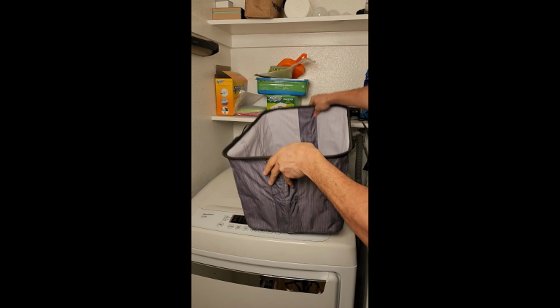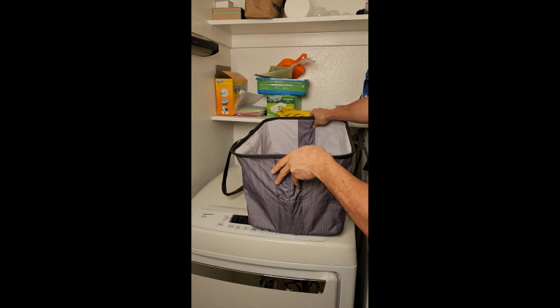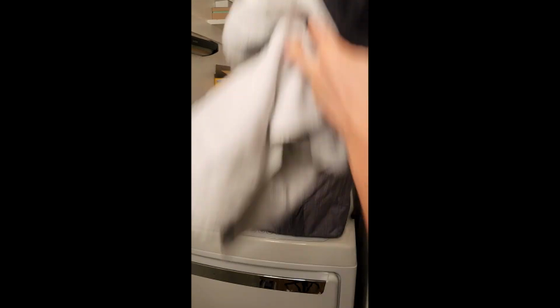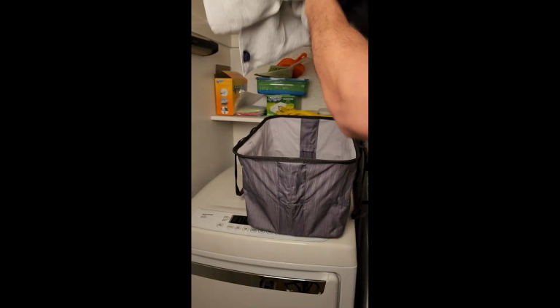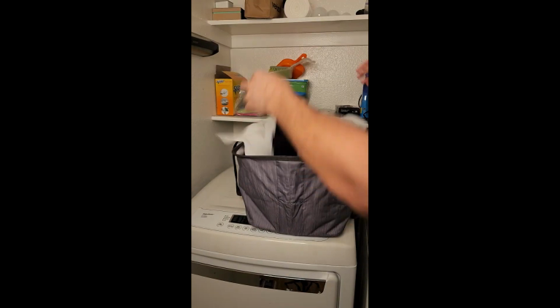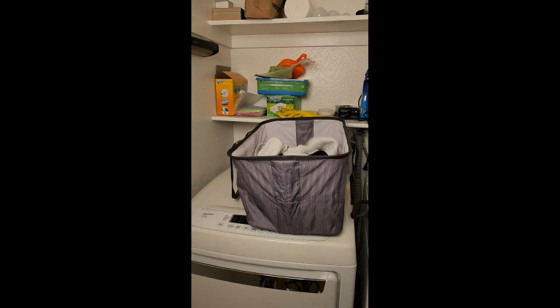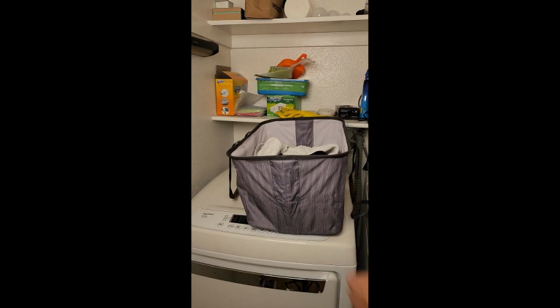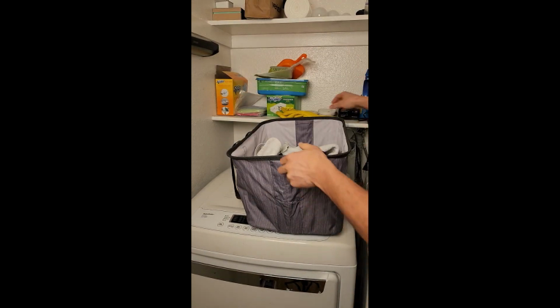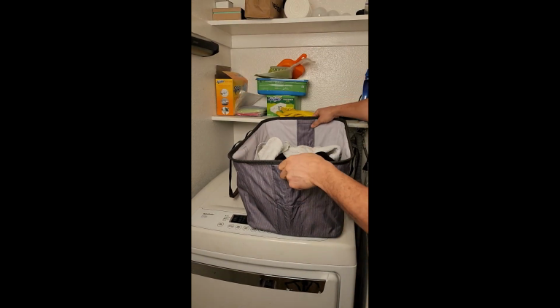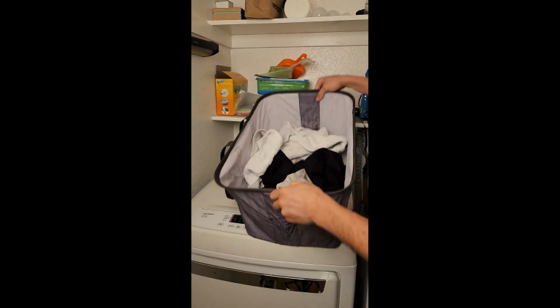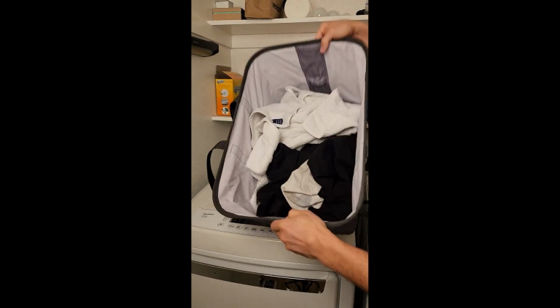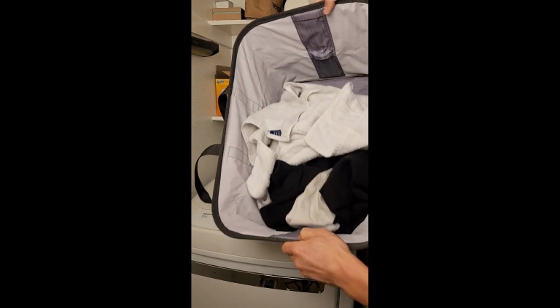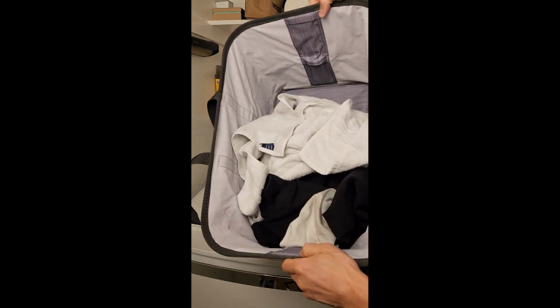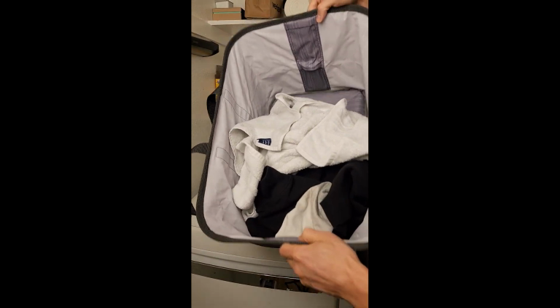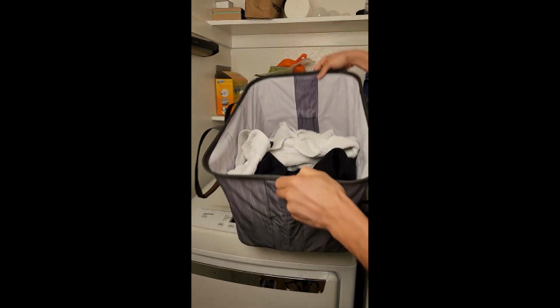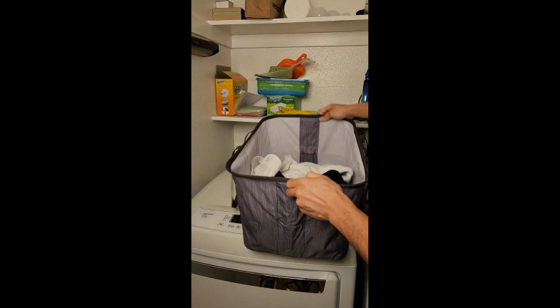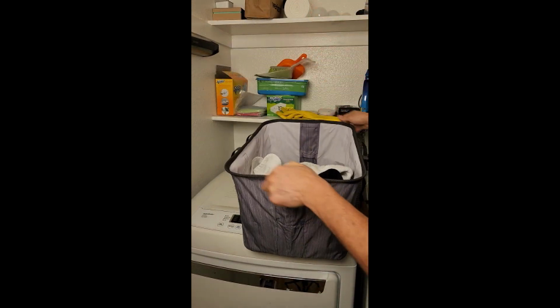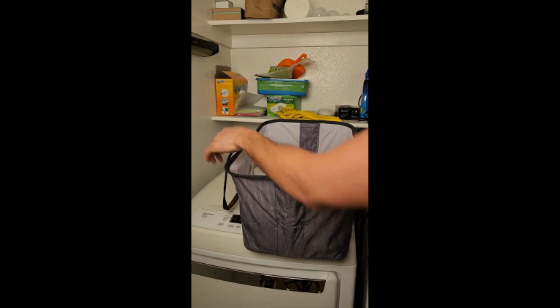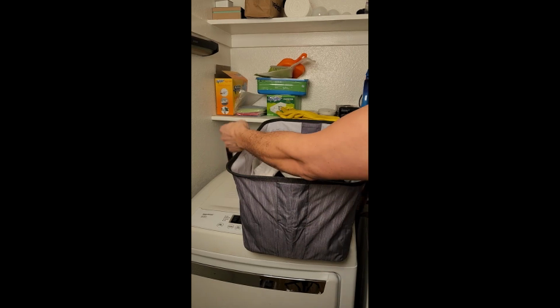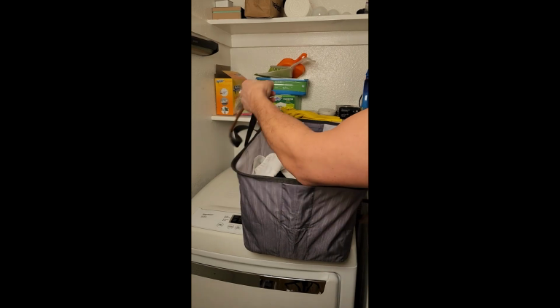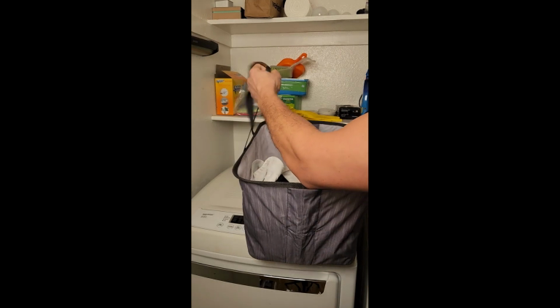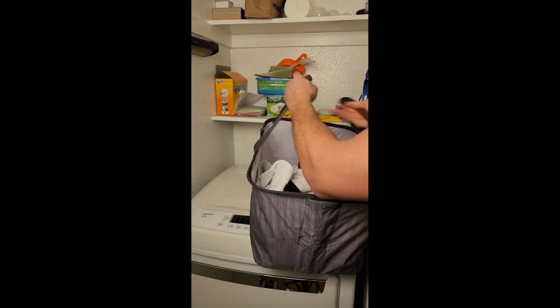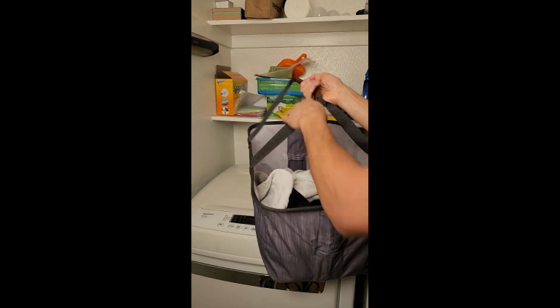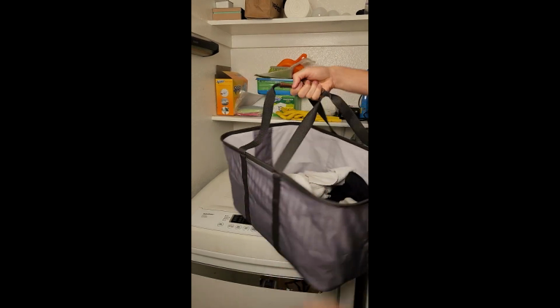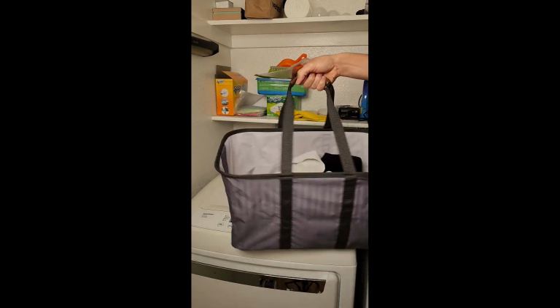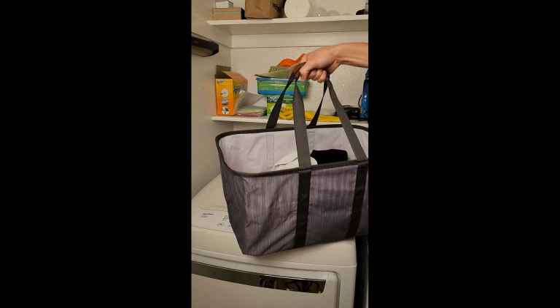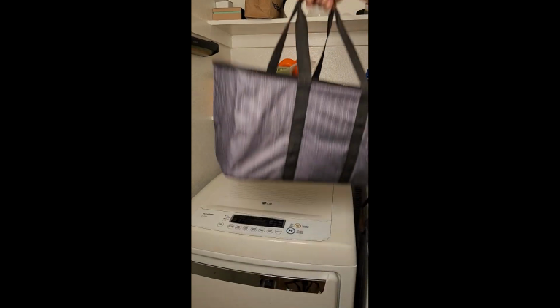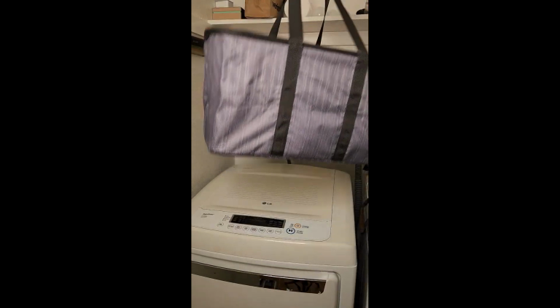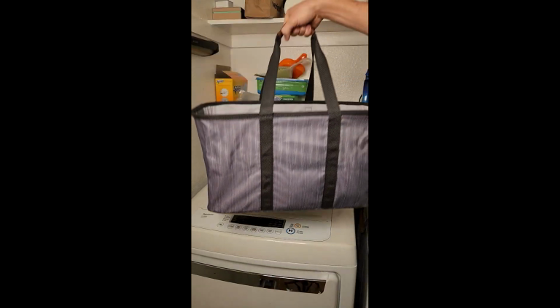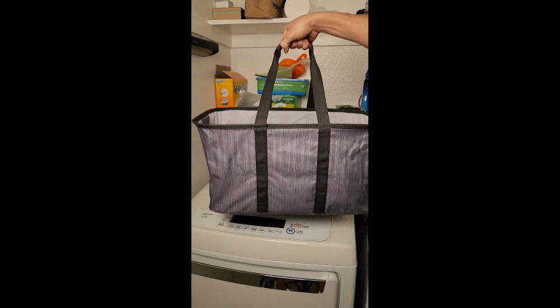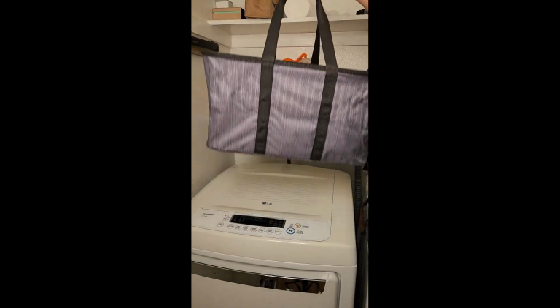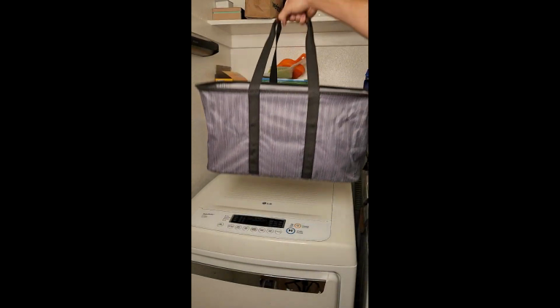This basket seems to be made of a good fabric that doesn't seem like it's going to unravel or come apart, and it's available in a bunch of different colors, so you can choose whatever looks best in your room.